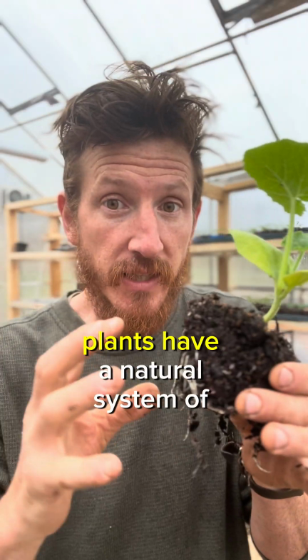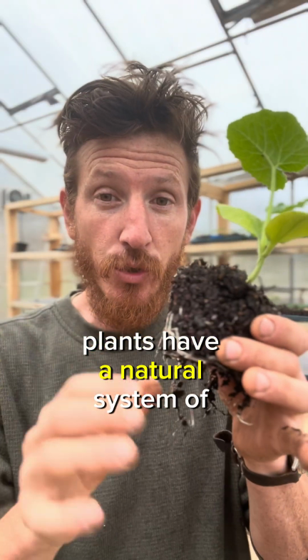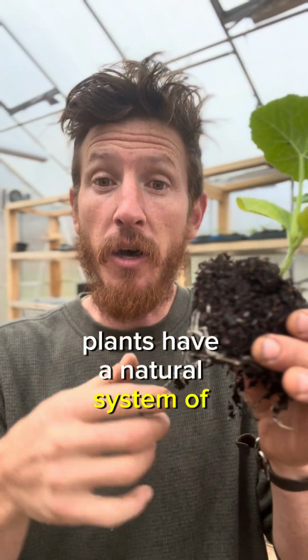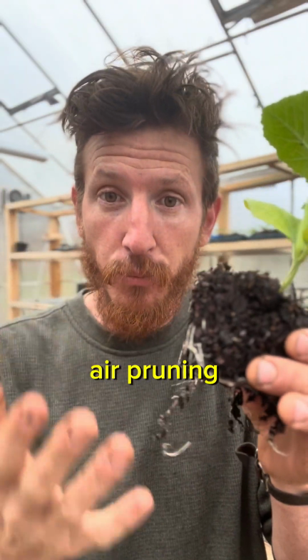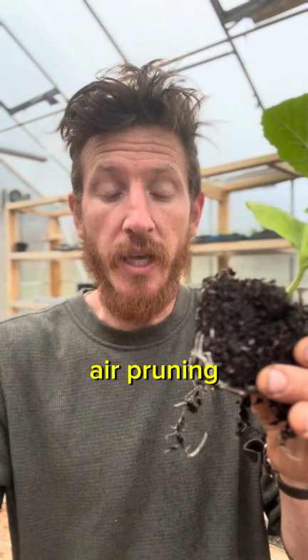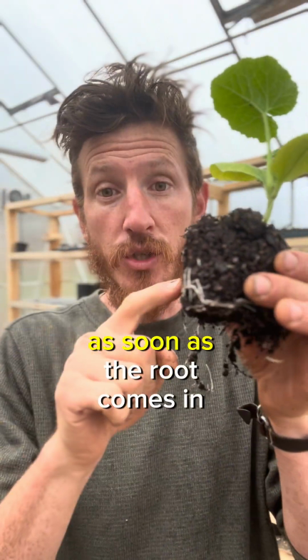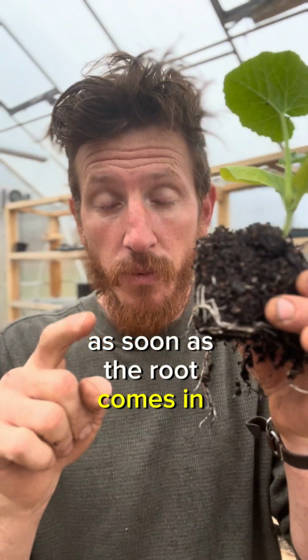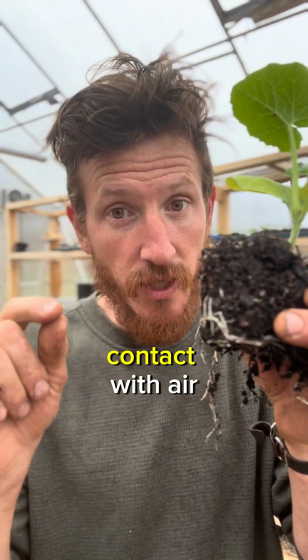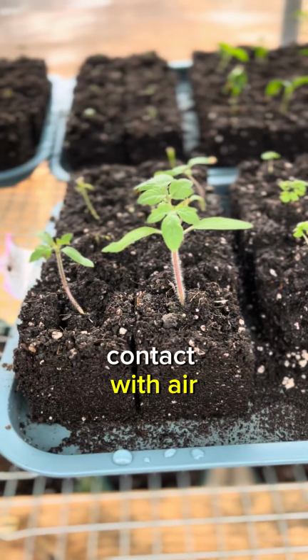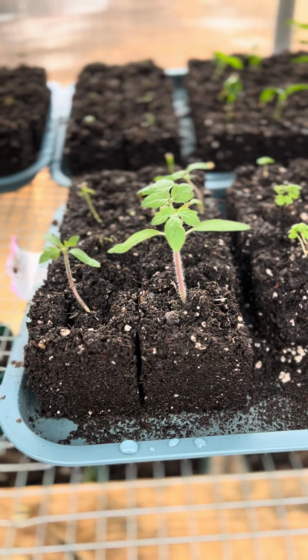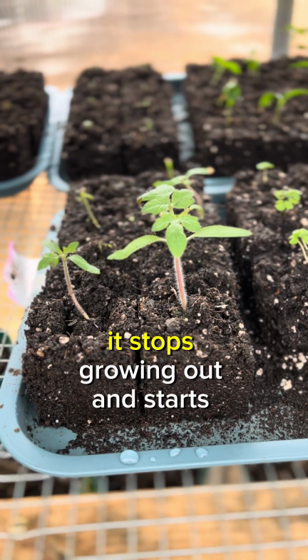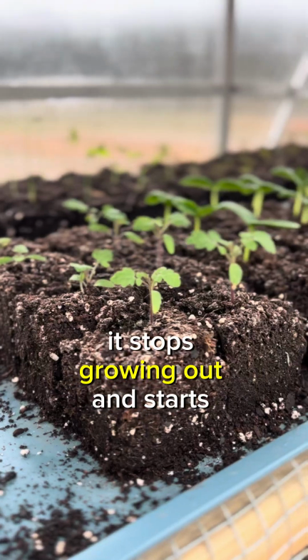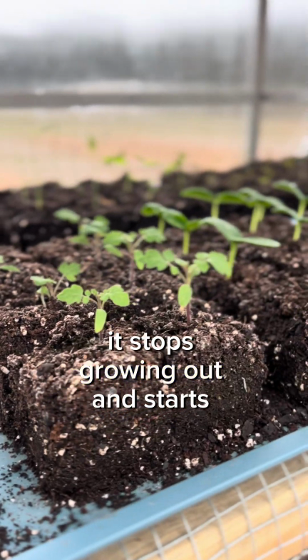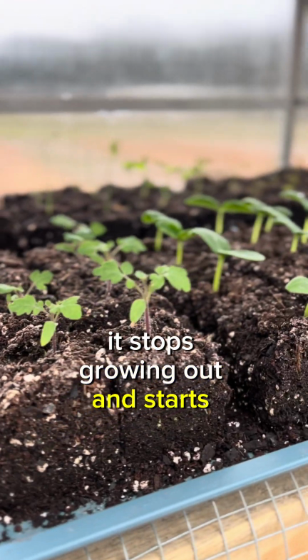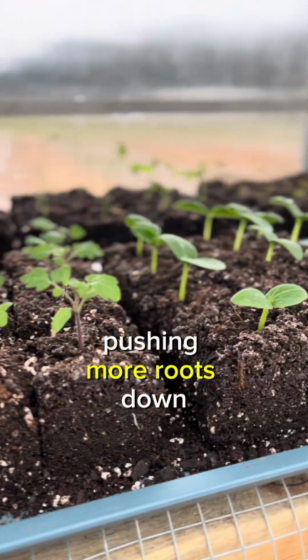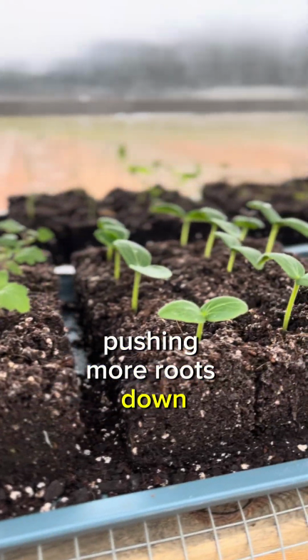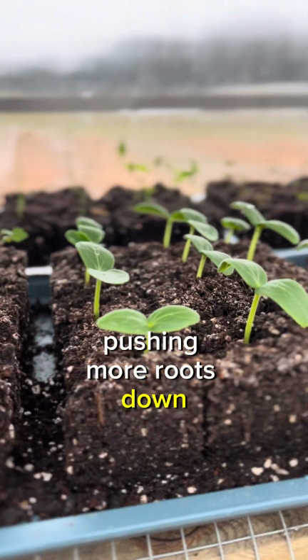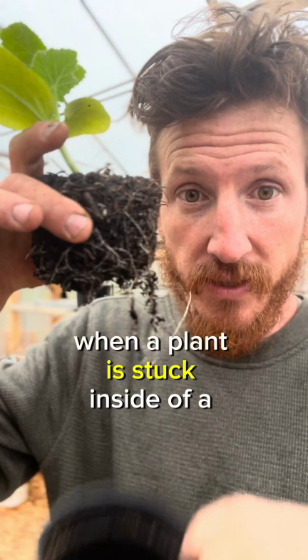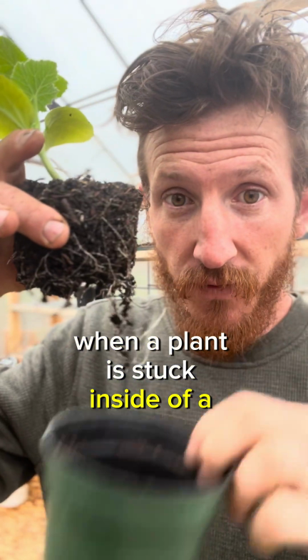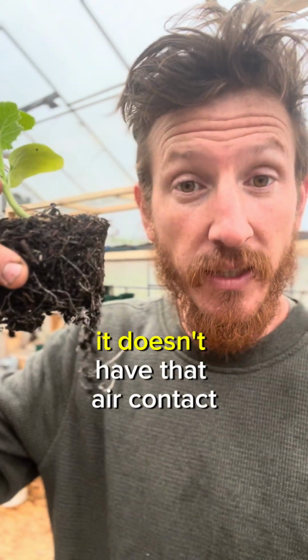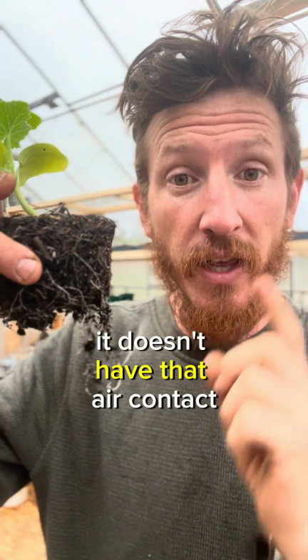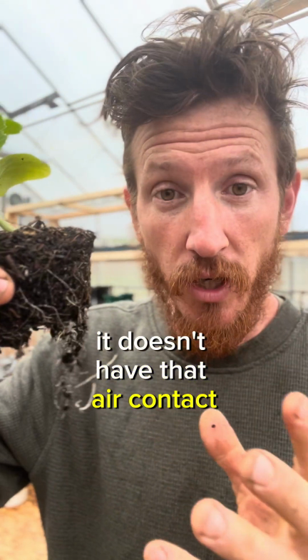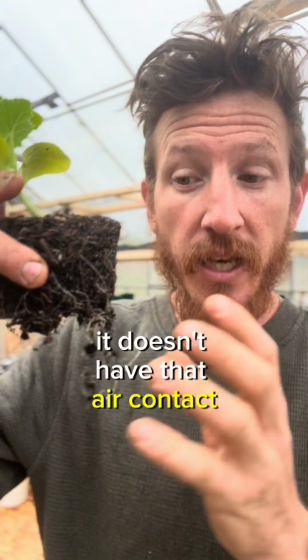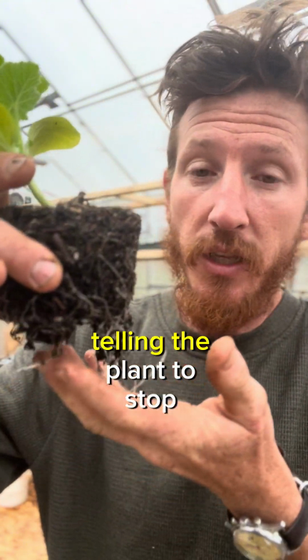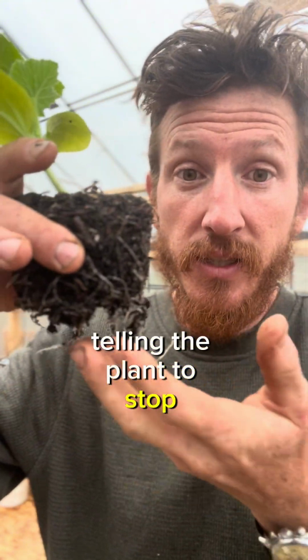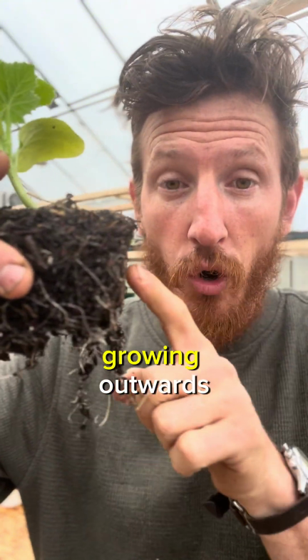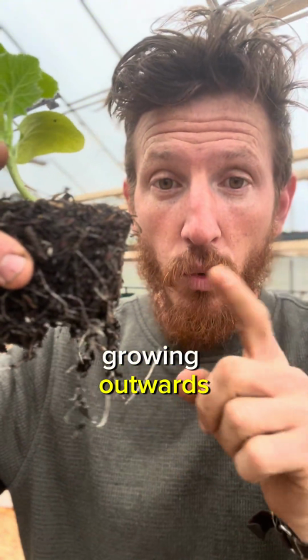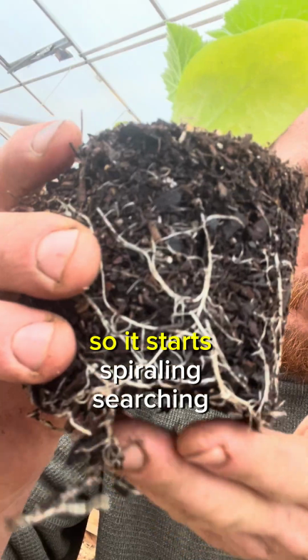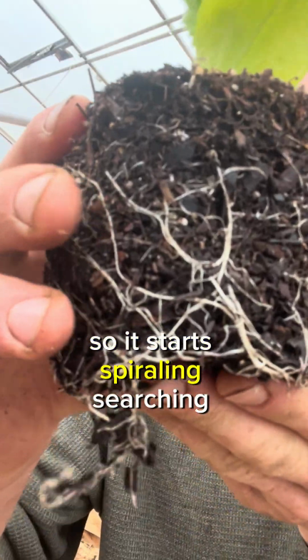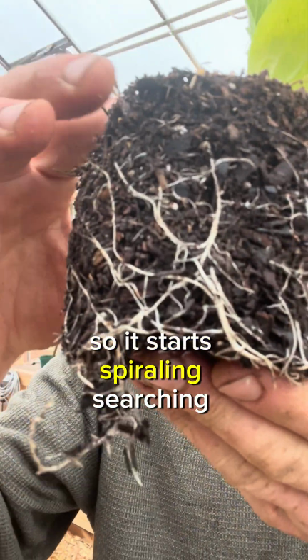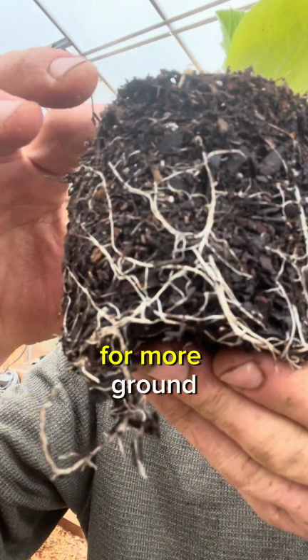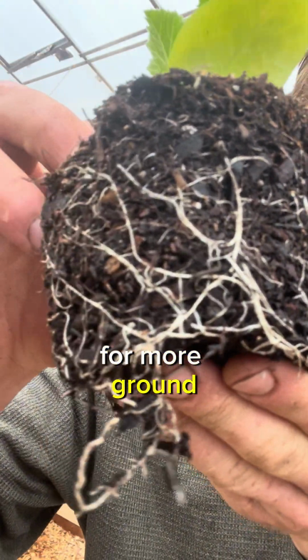Plants have a natural system of air pruning. As soon as the root comes in contact with air it stops growing out and starts pushing more roots down. When a plant is stuck inside of a pot it doesn't have that air contact telling the plant to stop growing outward, so it starts spiraling, searching for more ground.